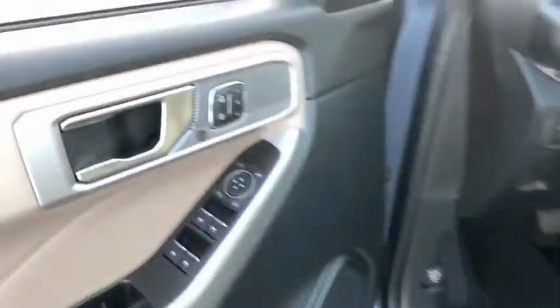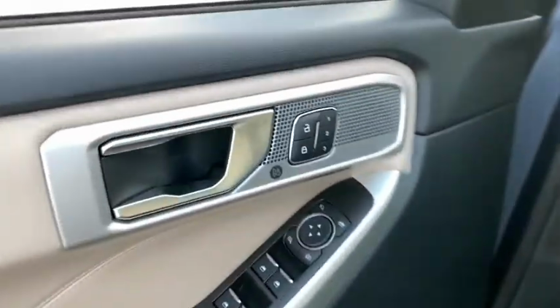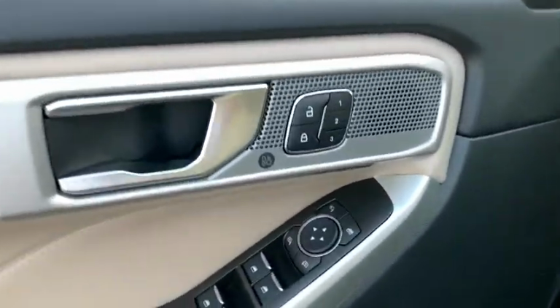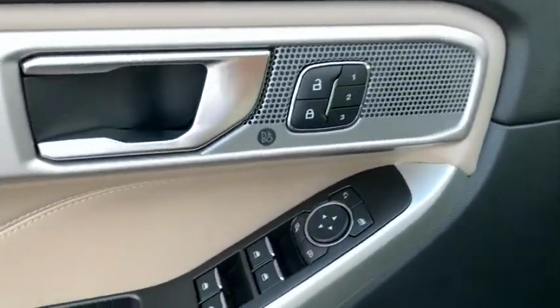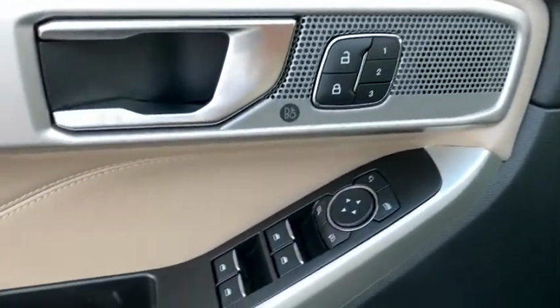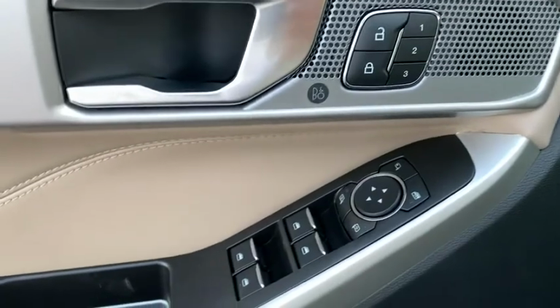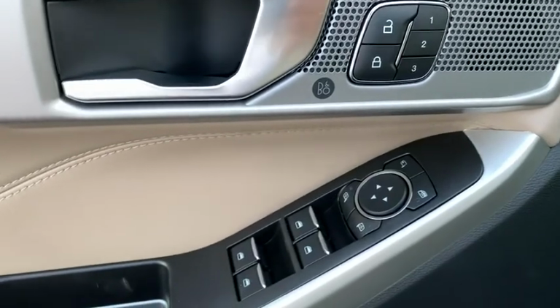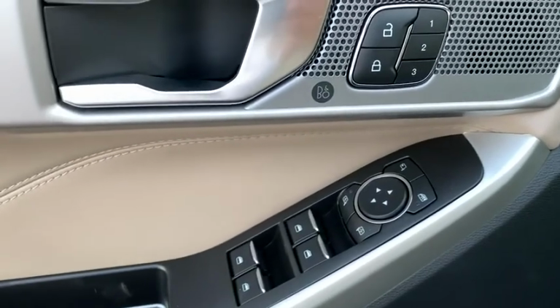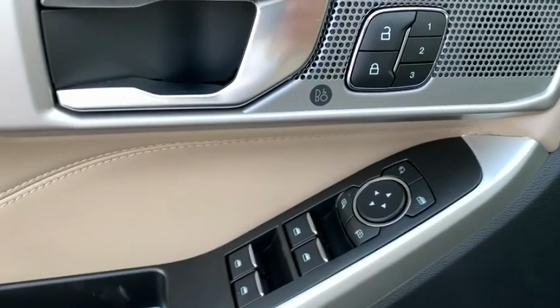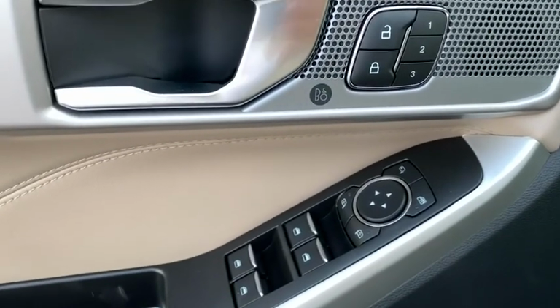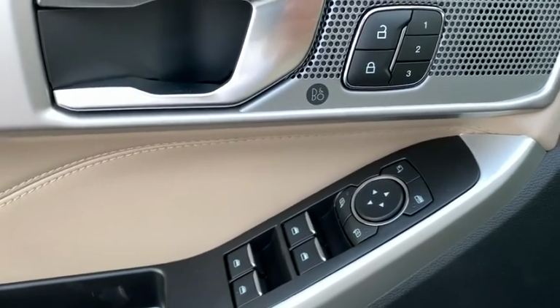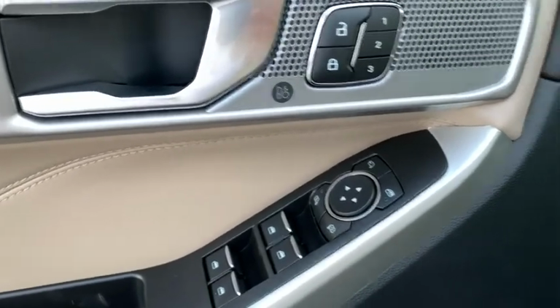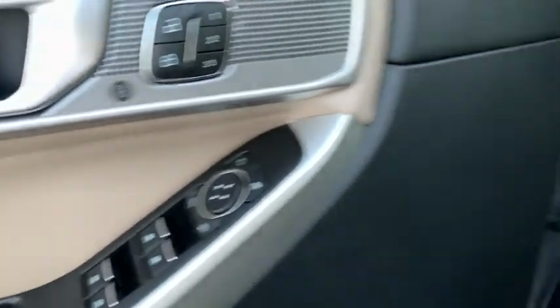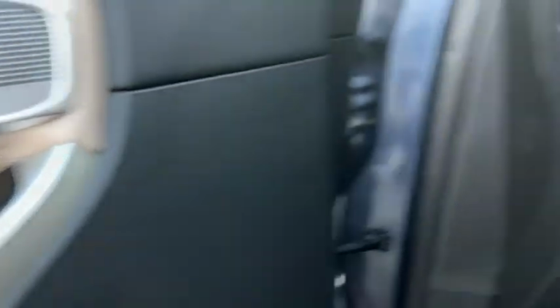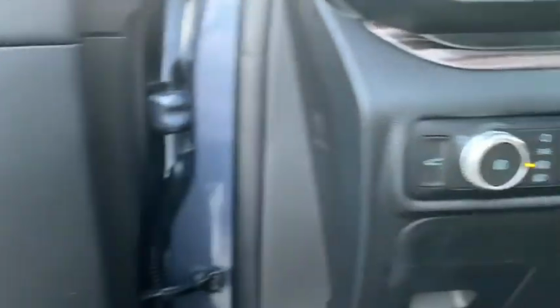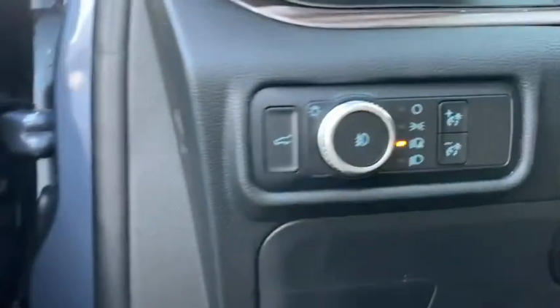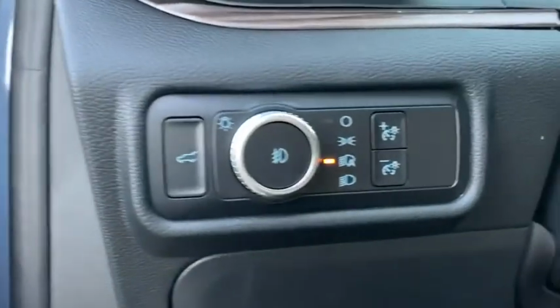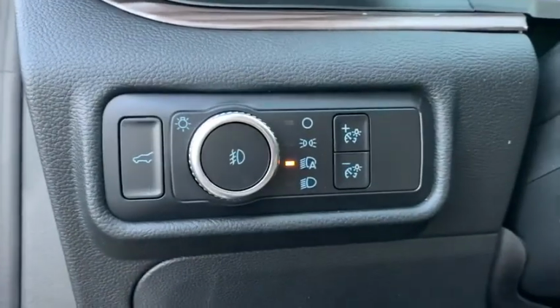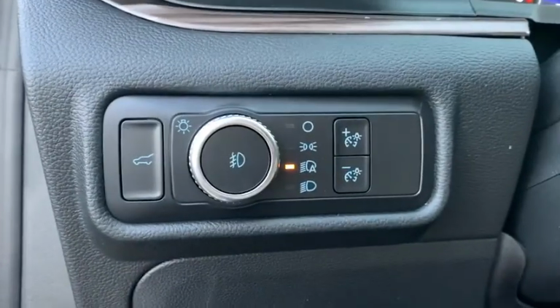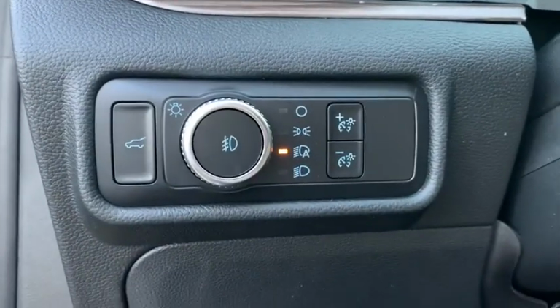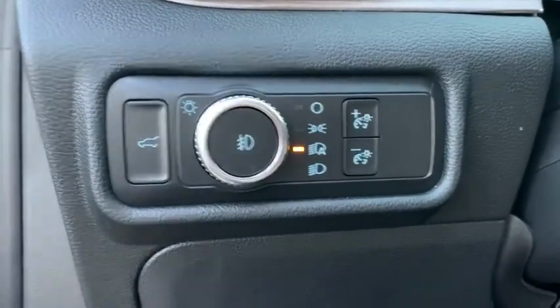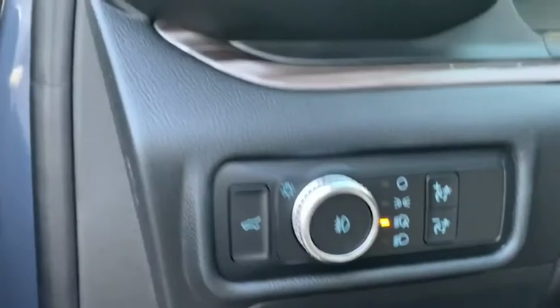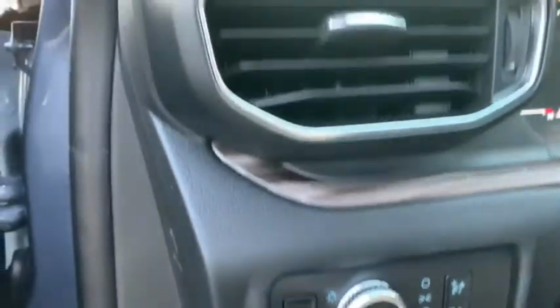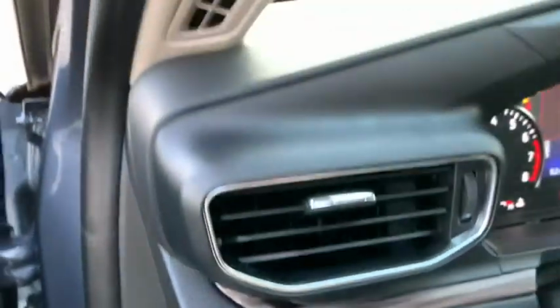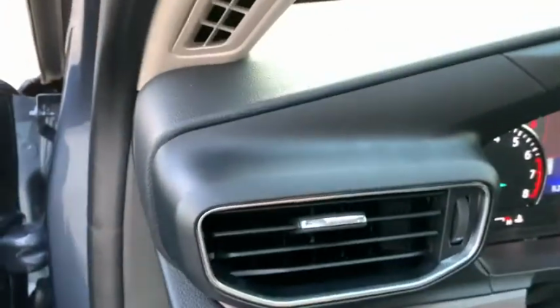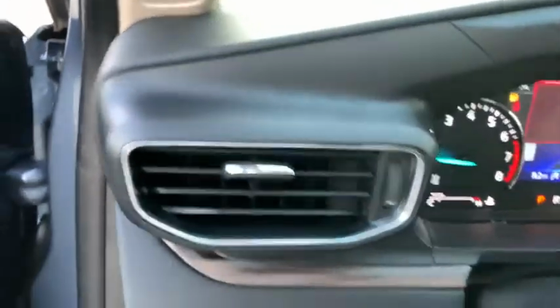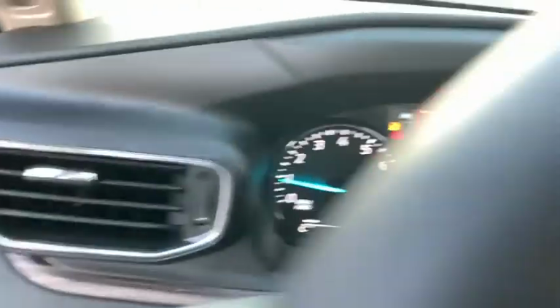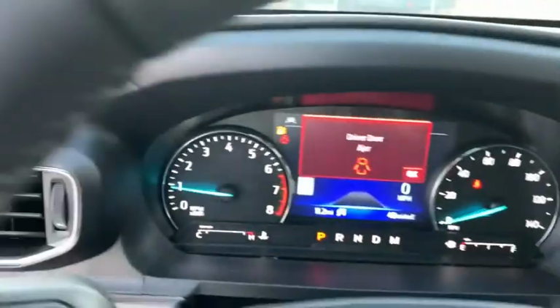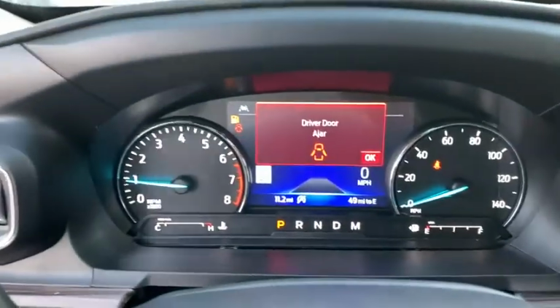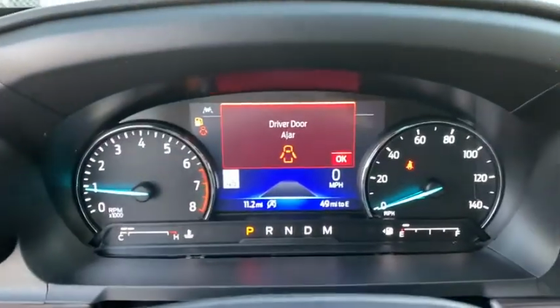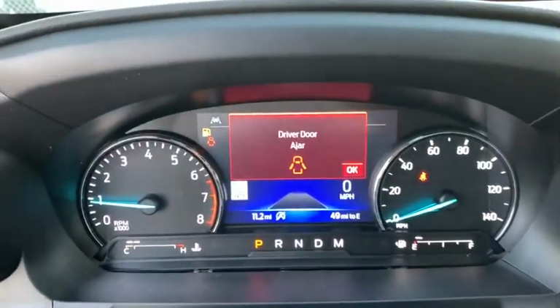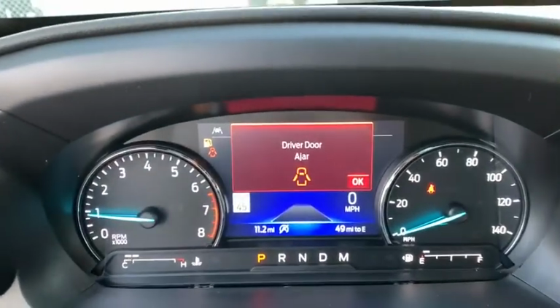Fog lights. Heated steering wheel. Heated front seat. Compass. Rear window defroster. Security system. Power windows. Trip computer. Panic alarm. Tachometer.